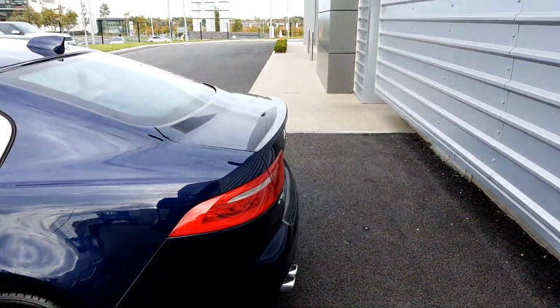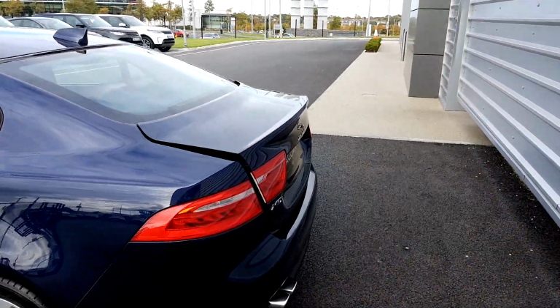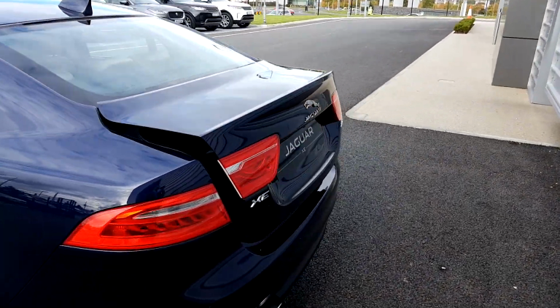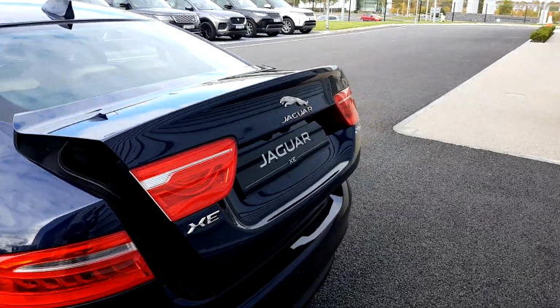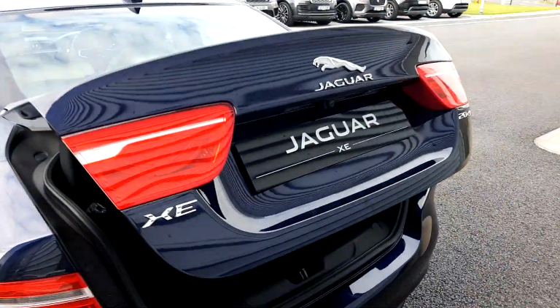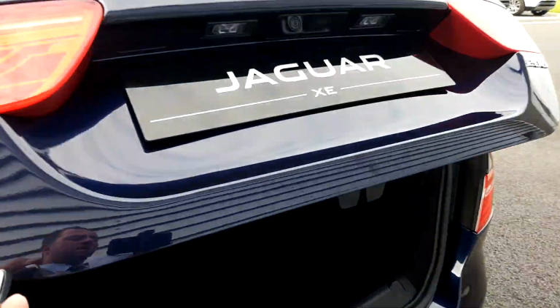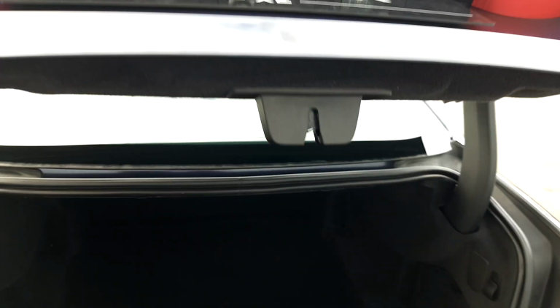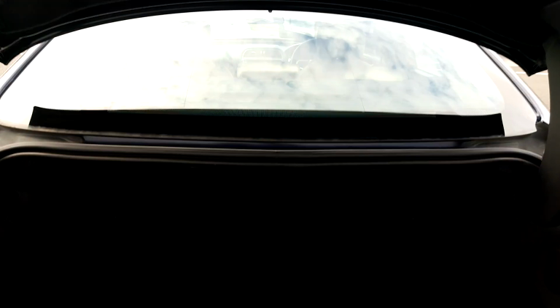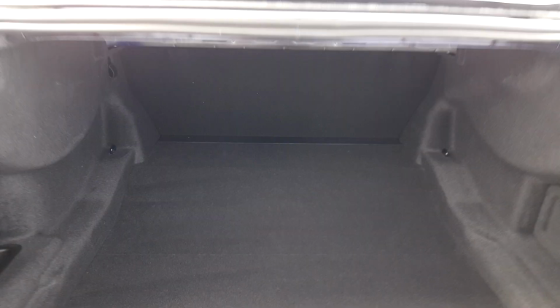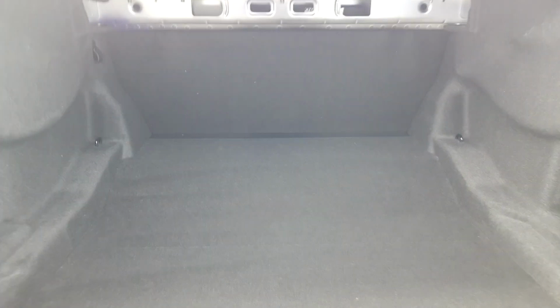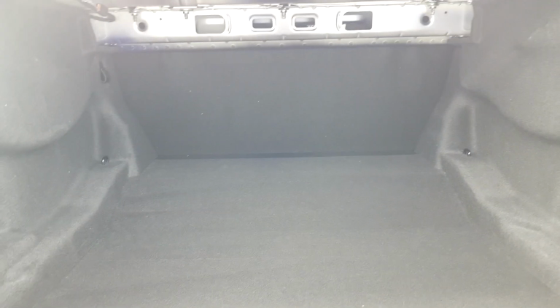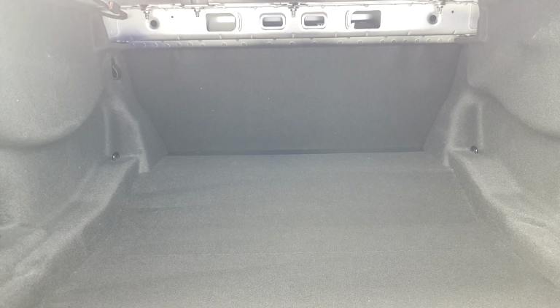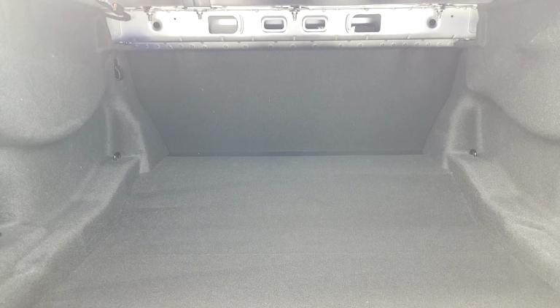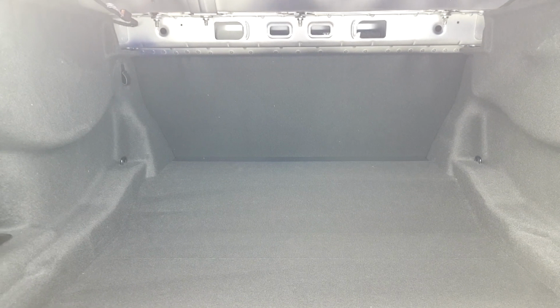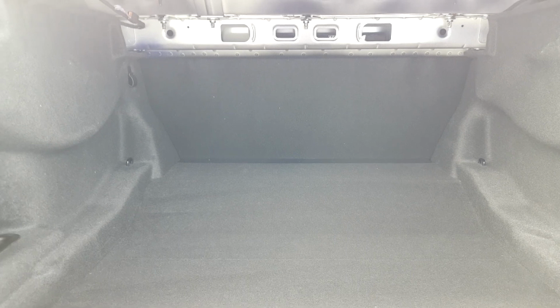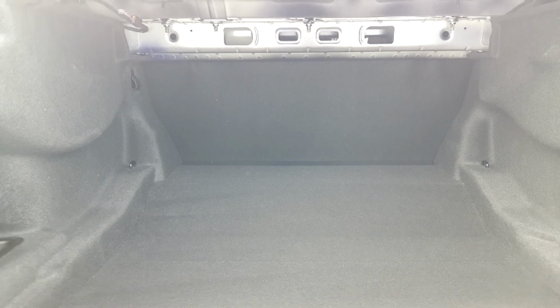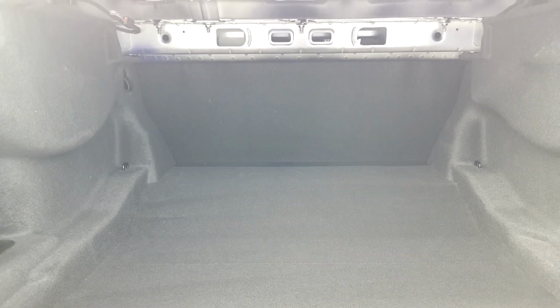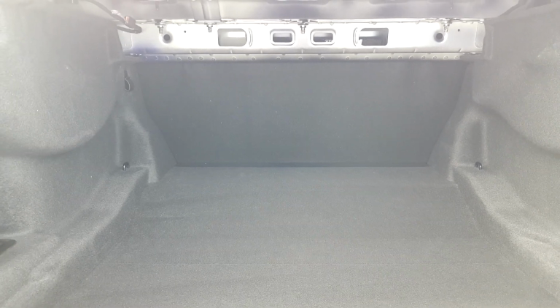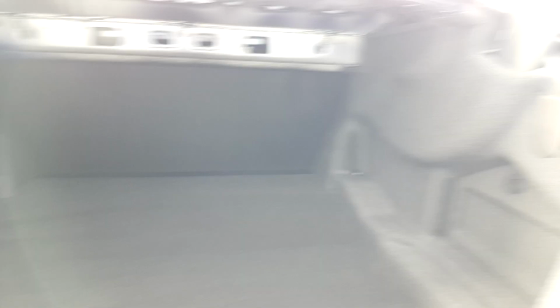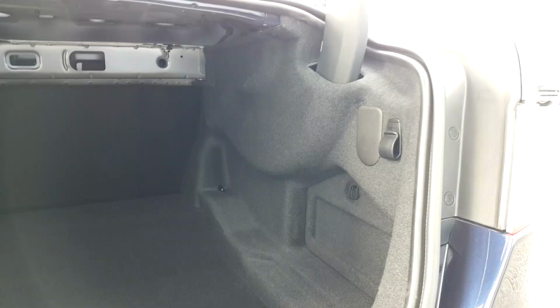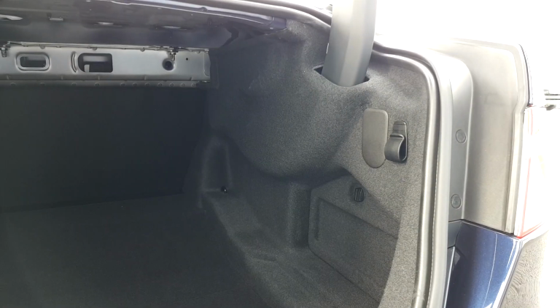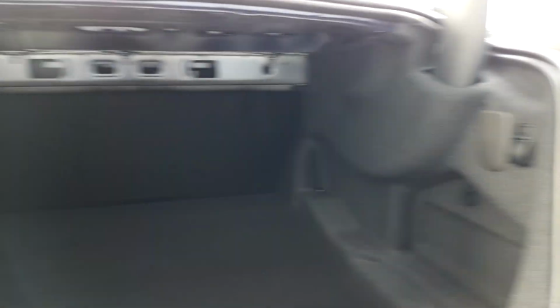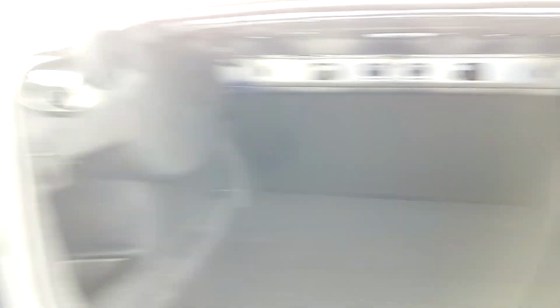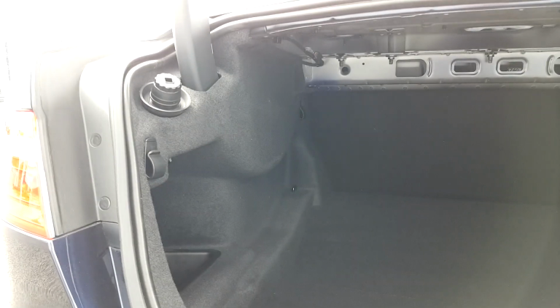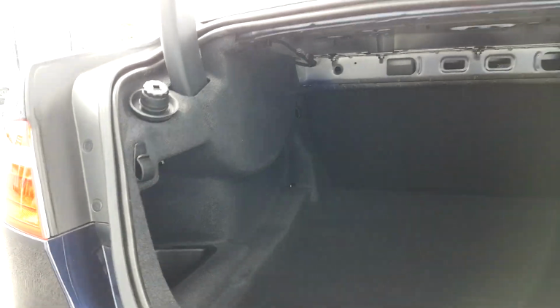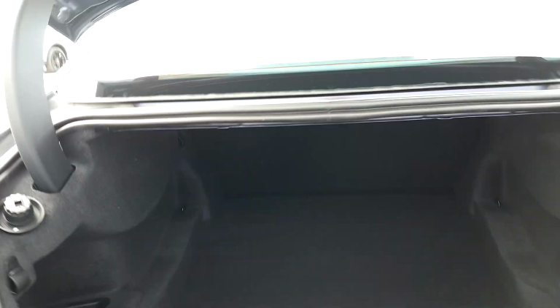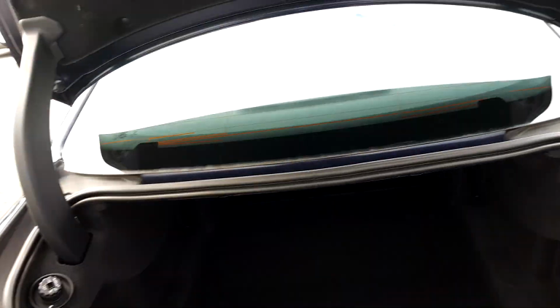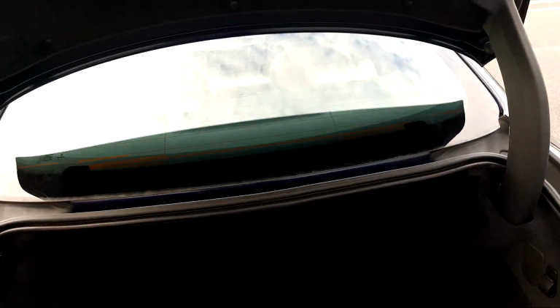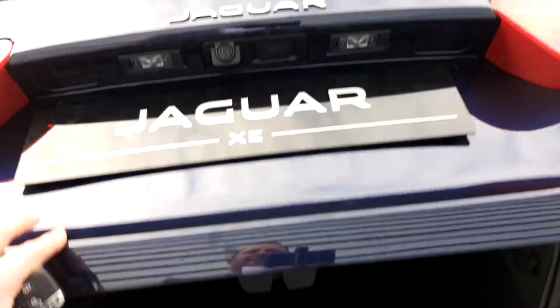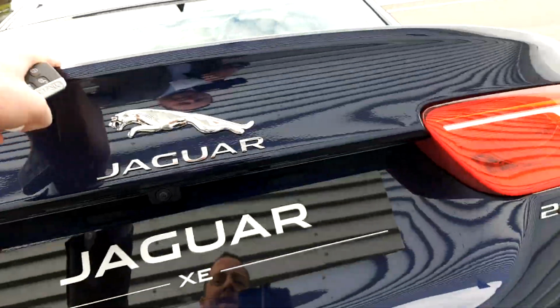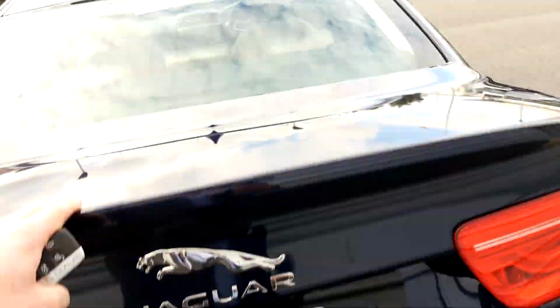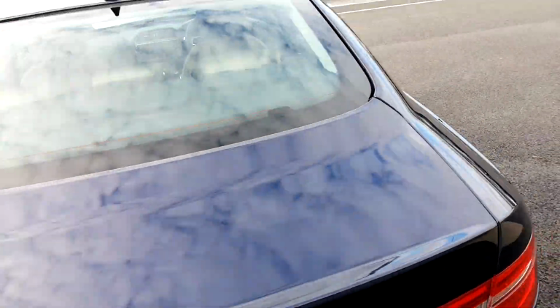This has remote boot release. Boot capacity is 455 litres, and also has multiple tethering points. This car is equipped with front and rear parking sensors and reverse camera.